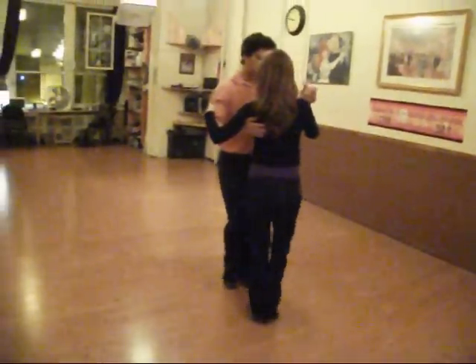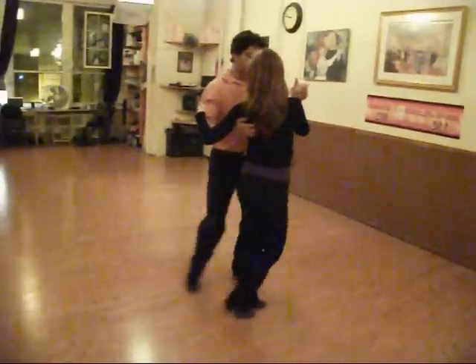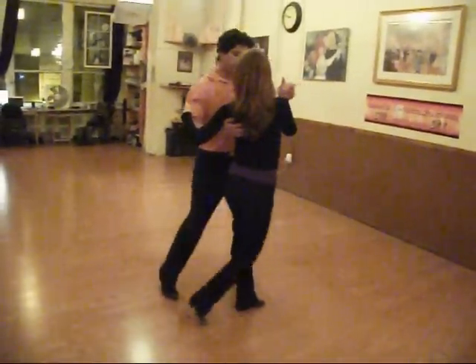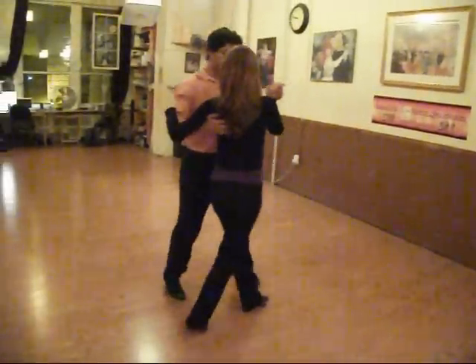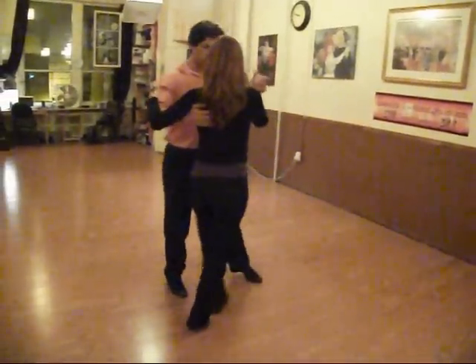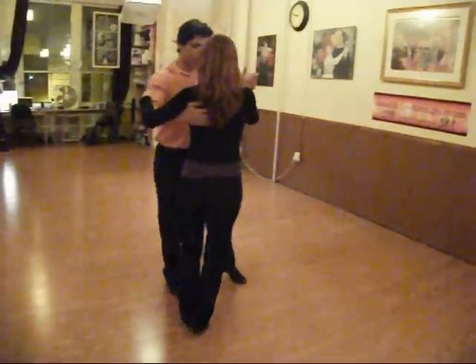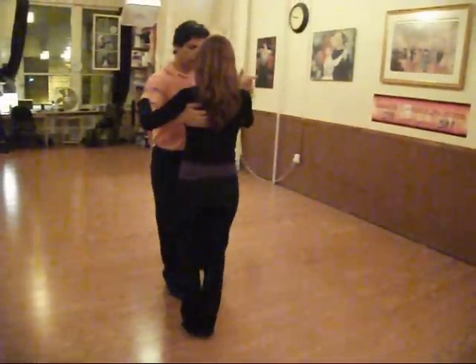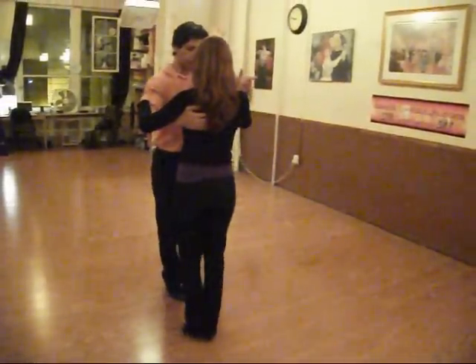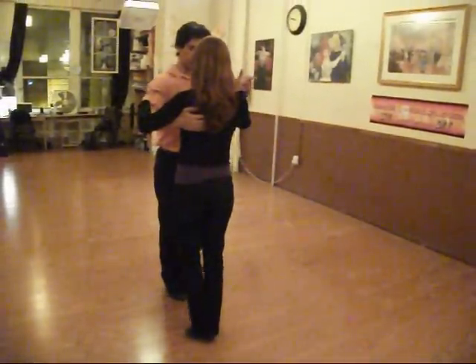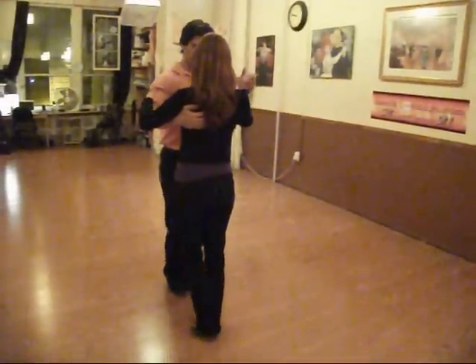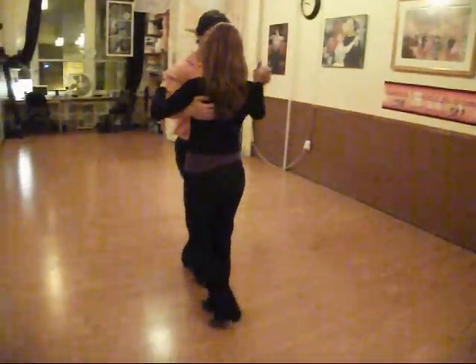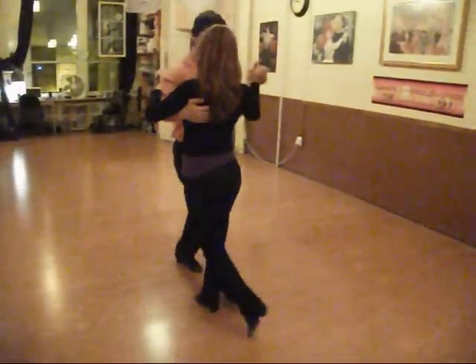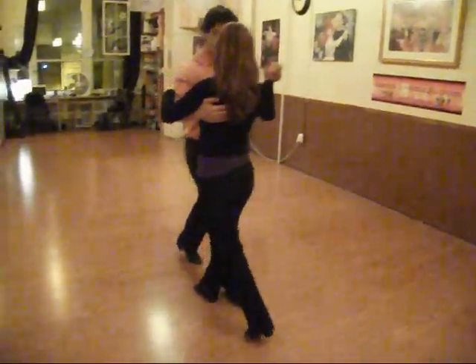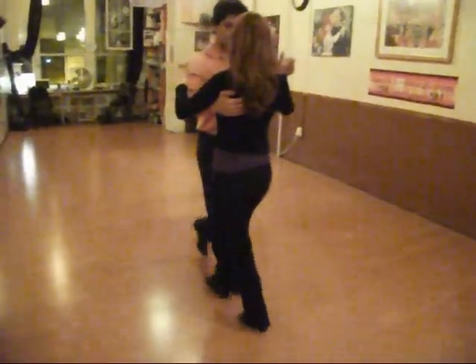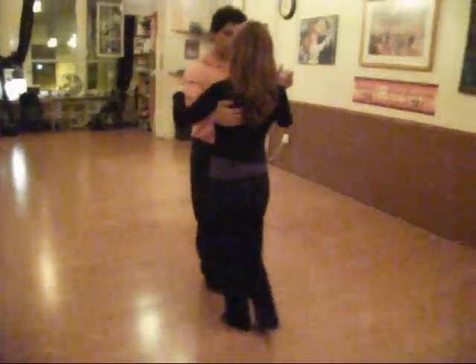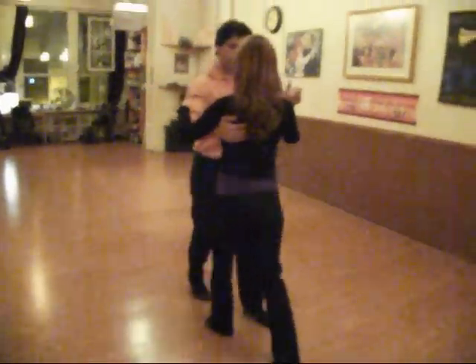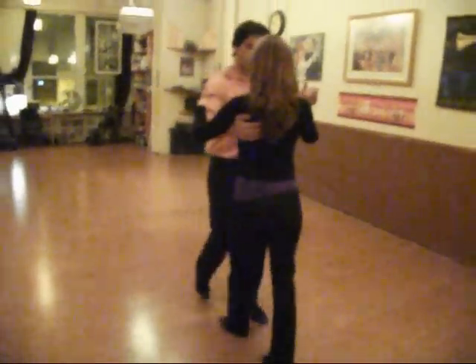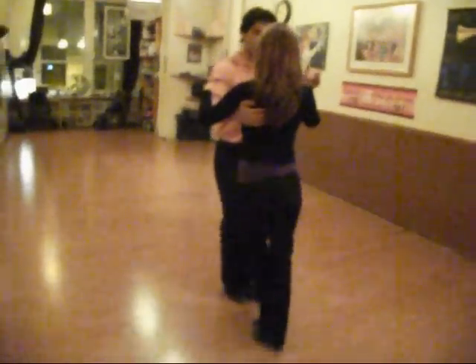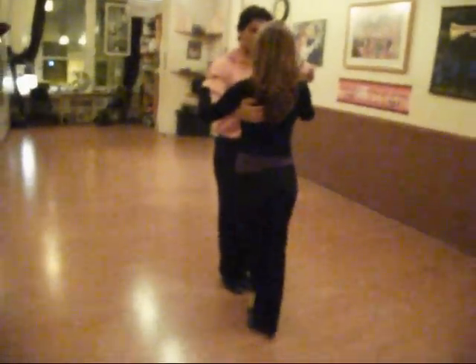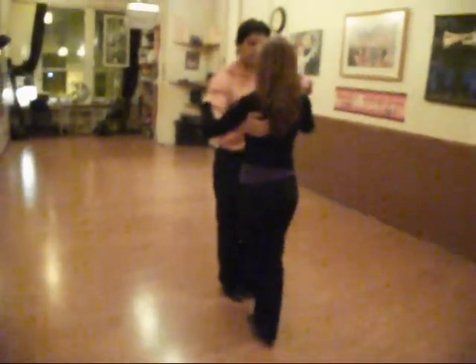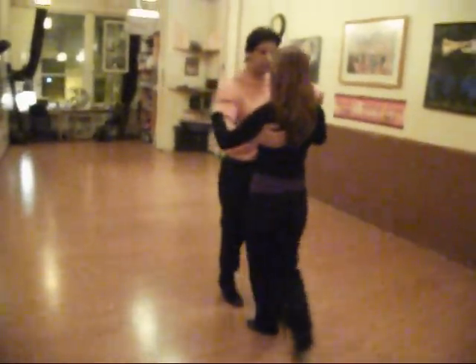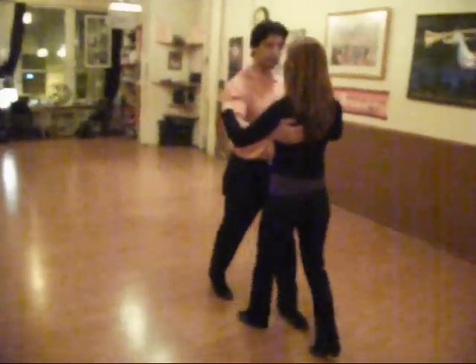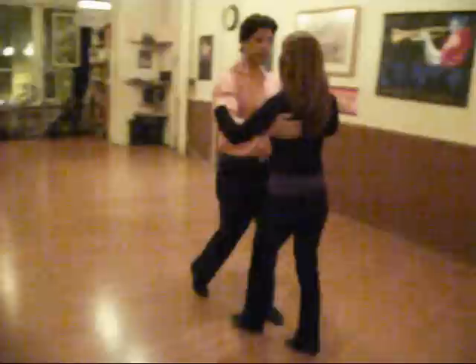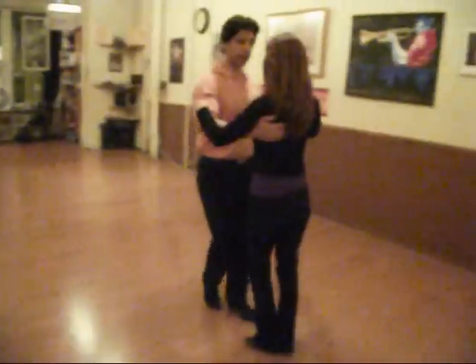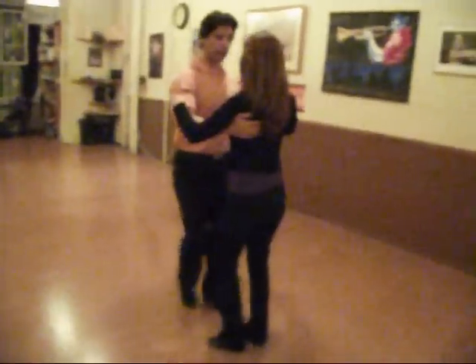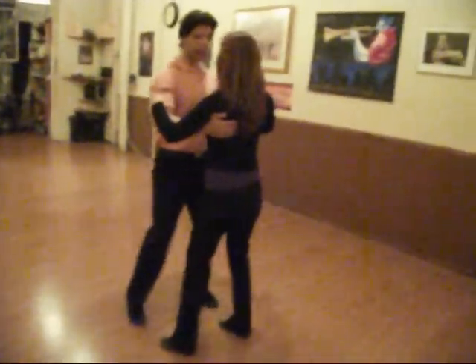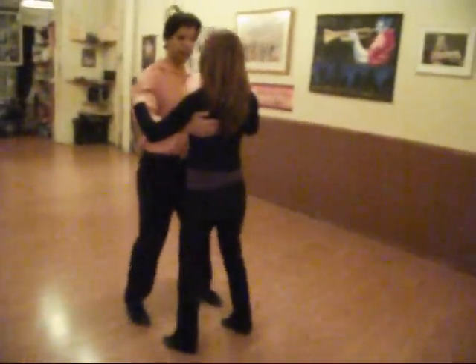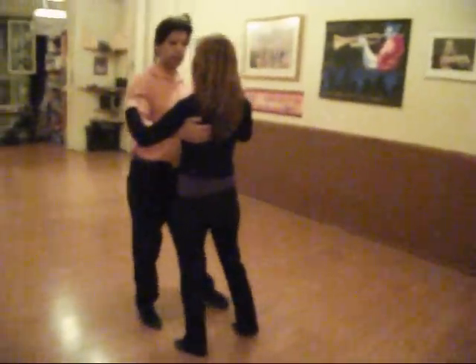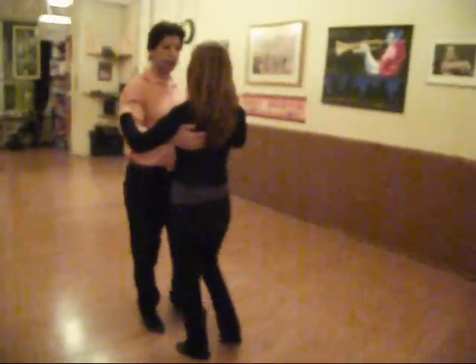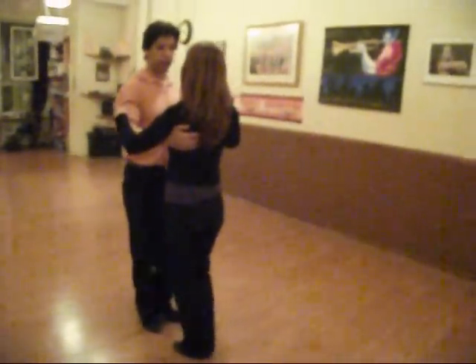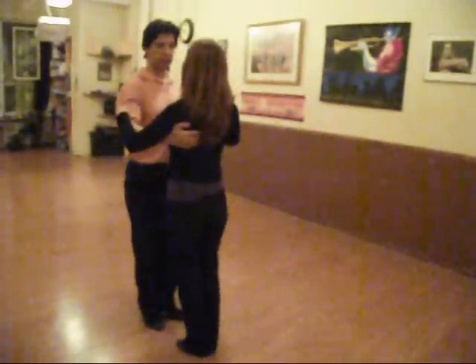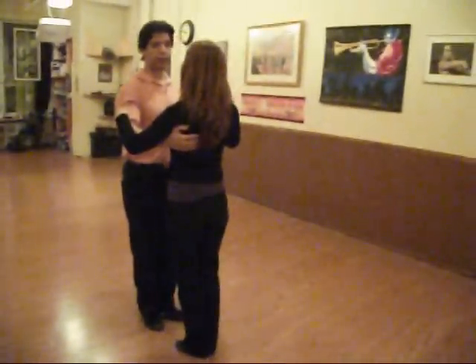Back ocho and get out on 3, 4, 5, 6, 7, 8. Ok.